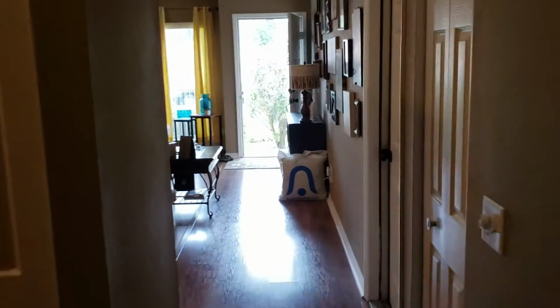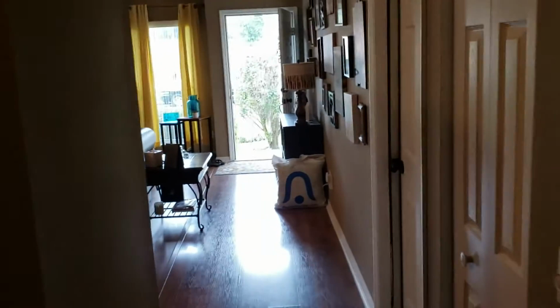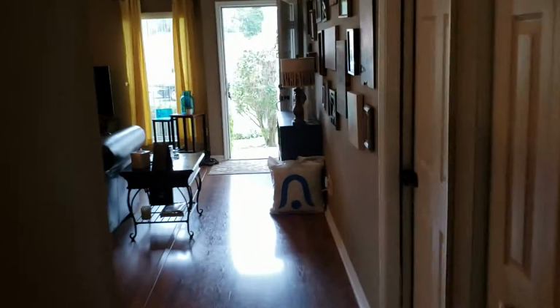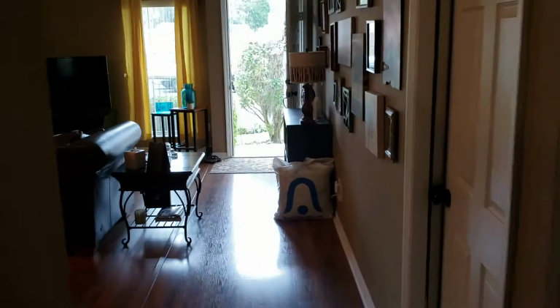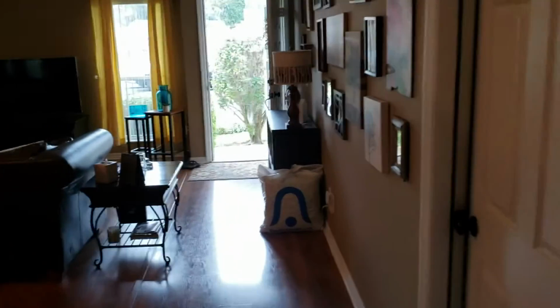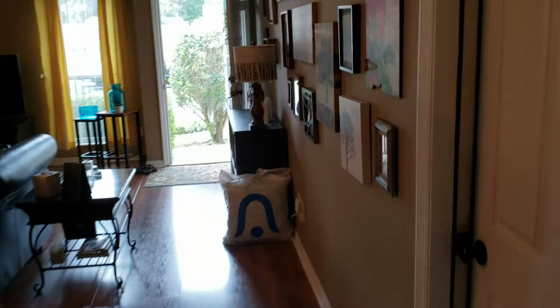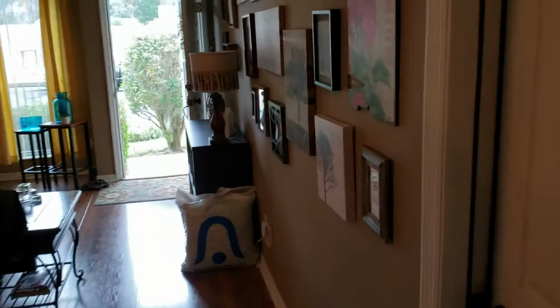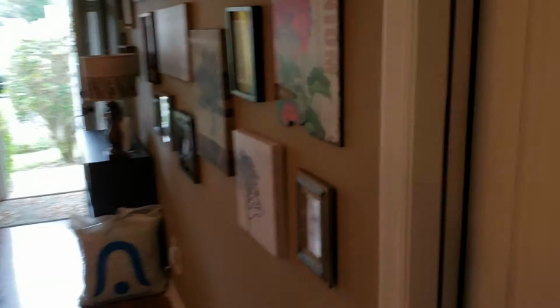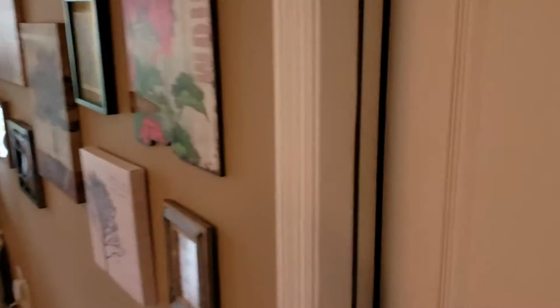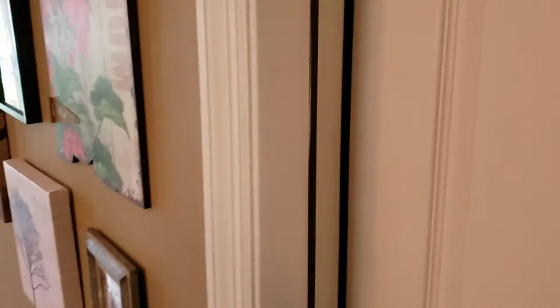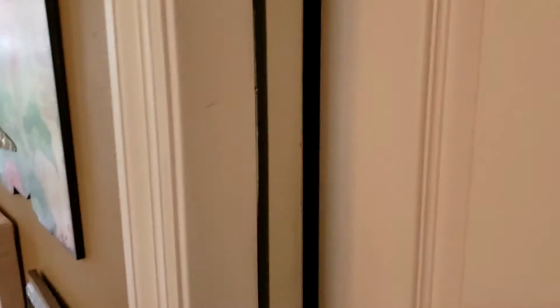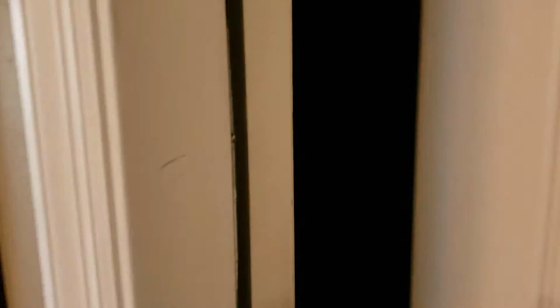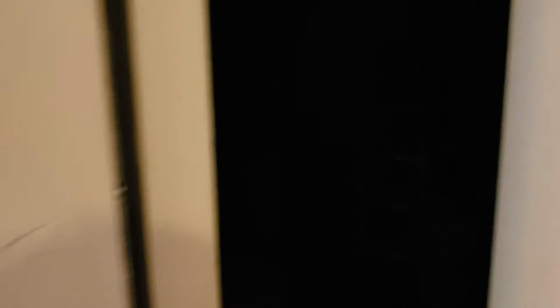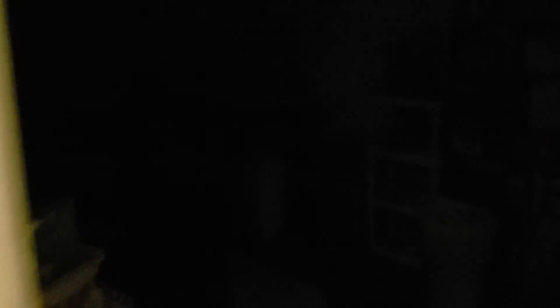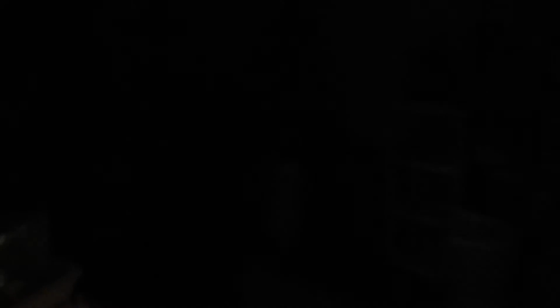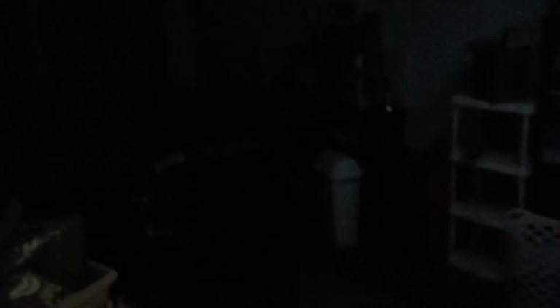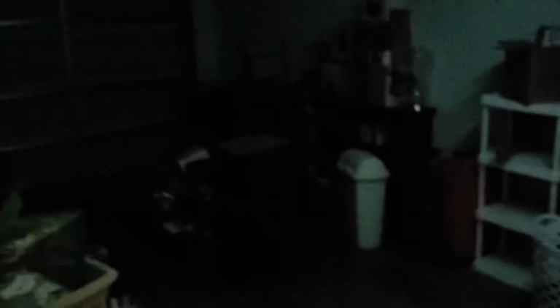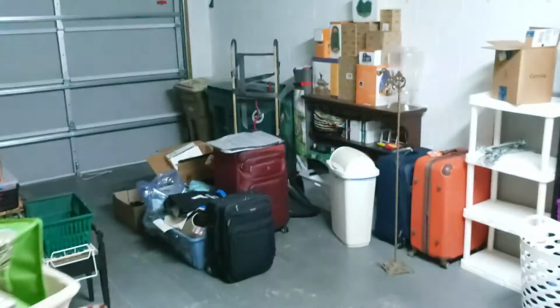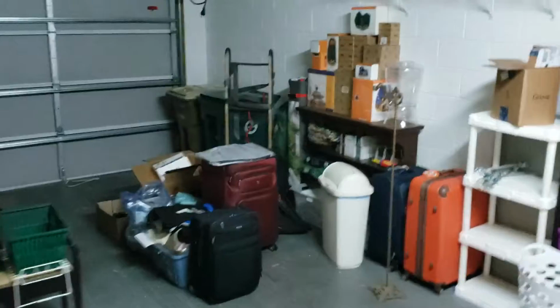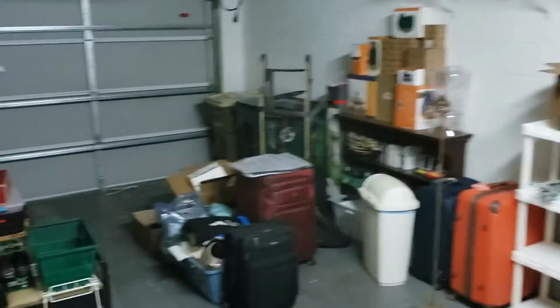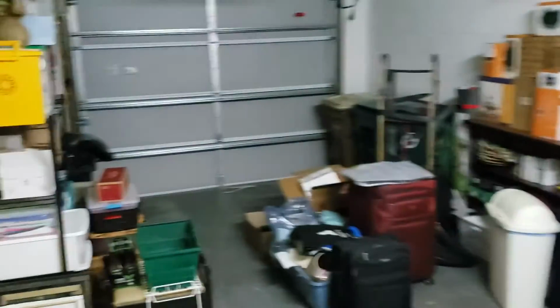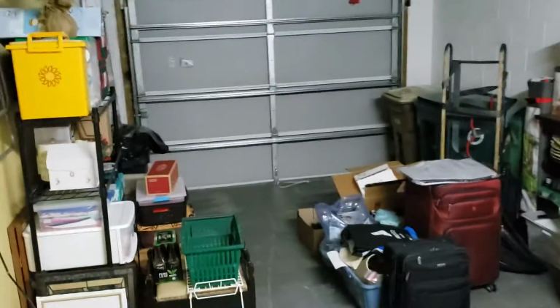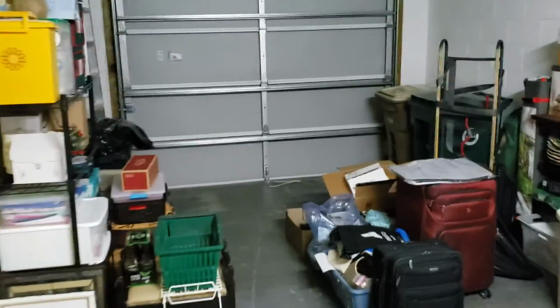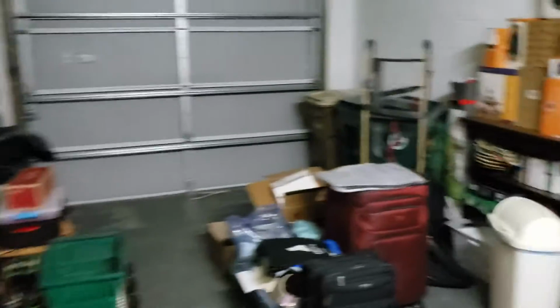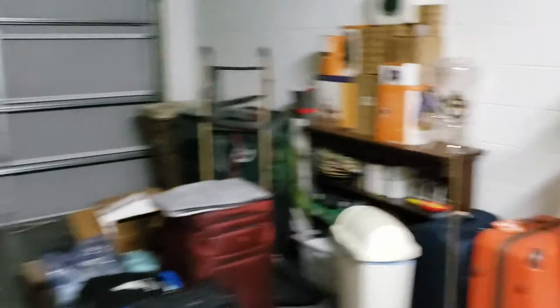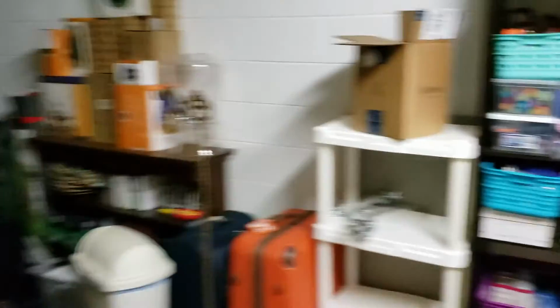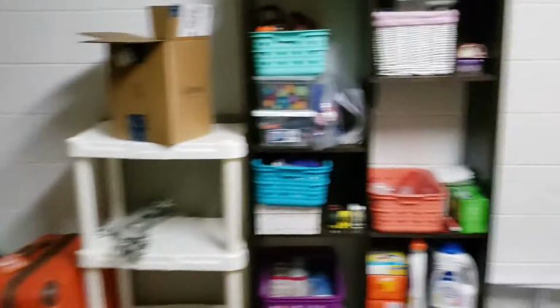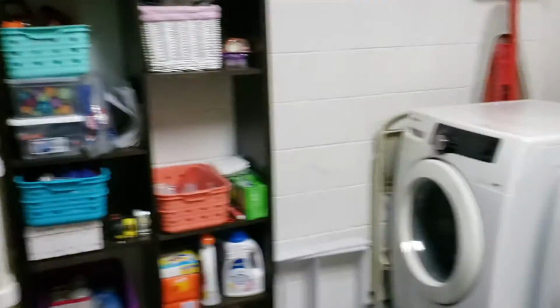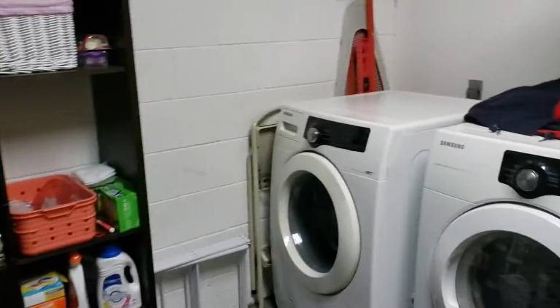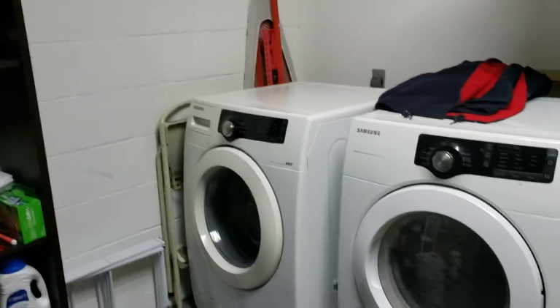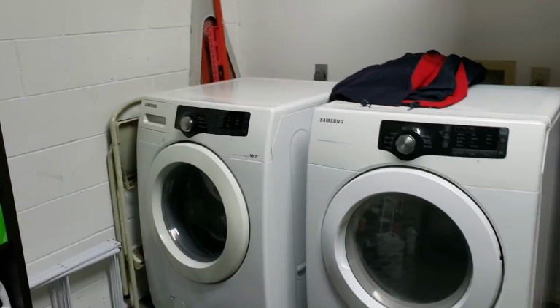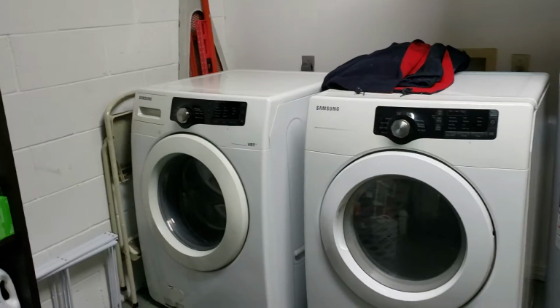And then last is the garage — park your vehicle or use it to store your items — and washer and dryer.